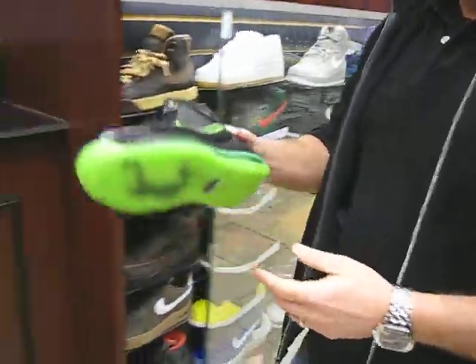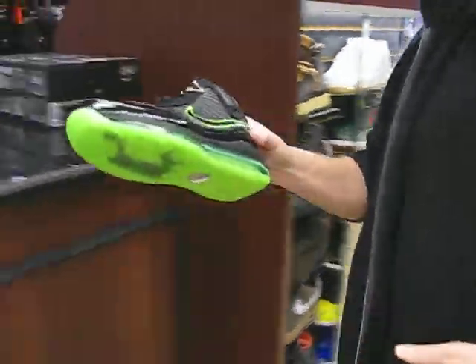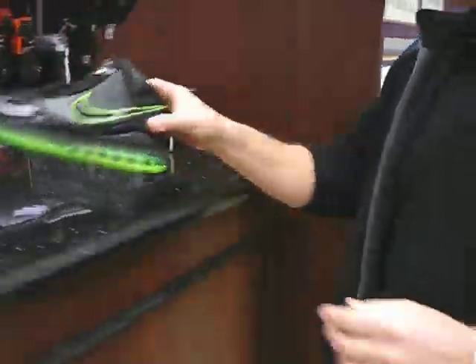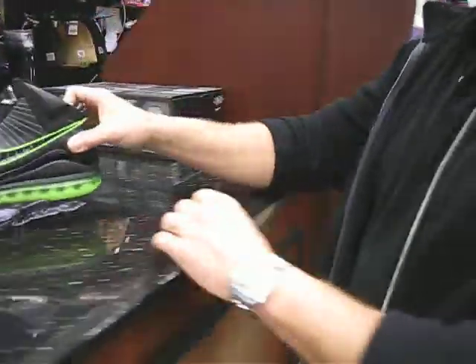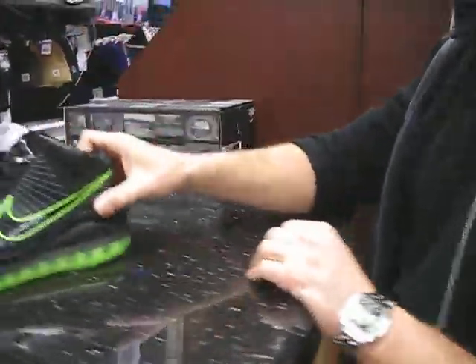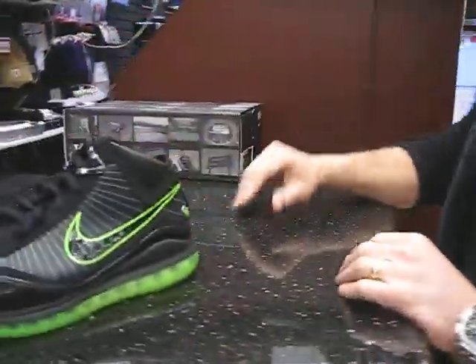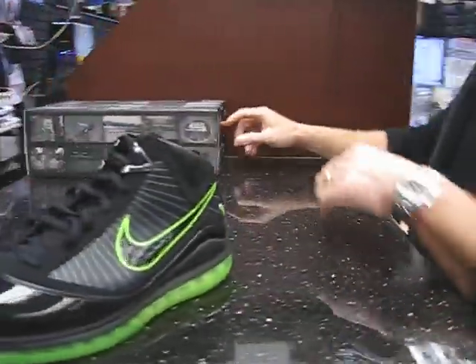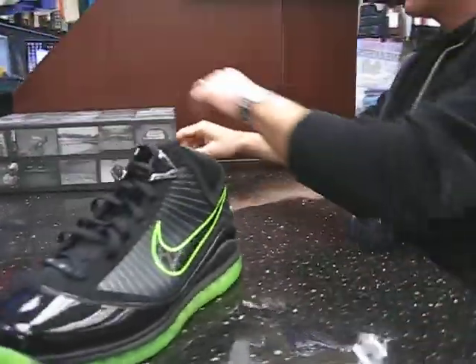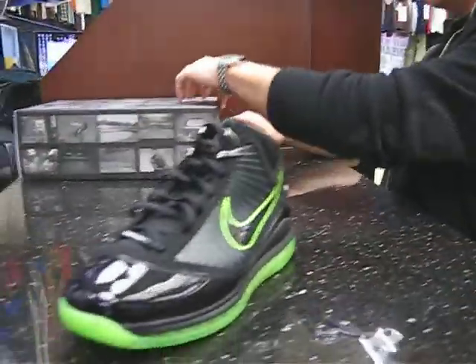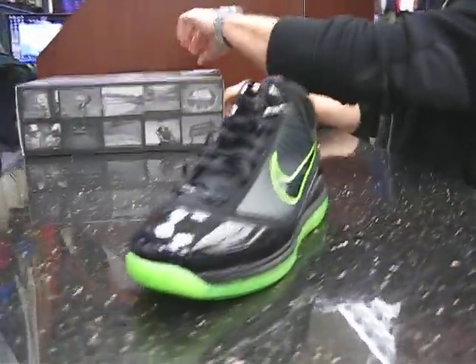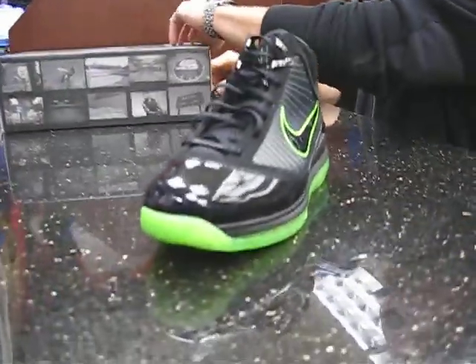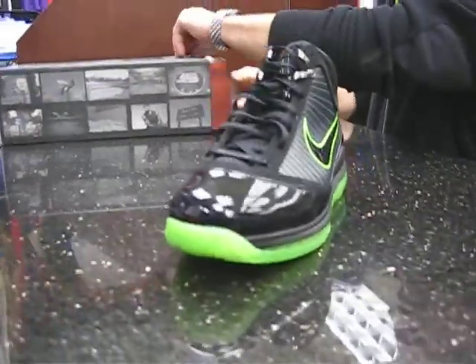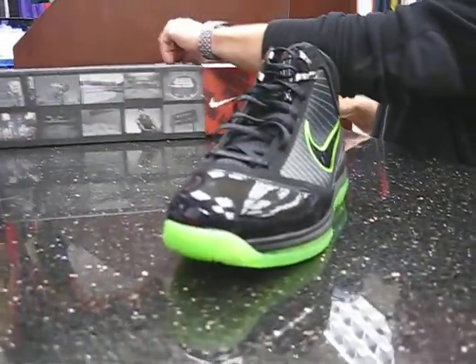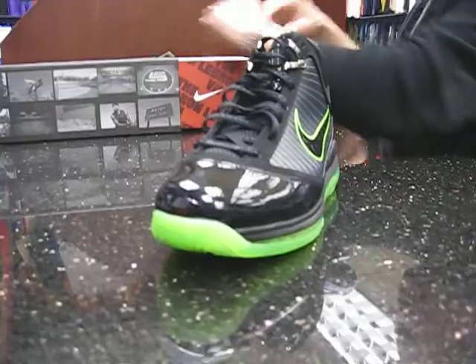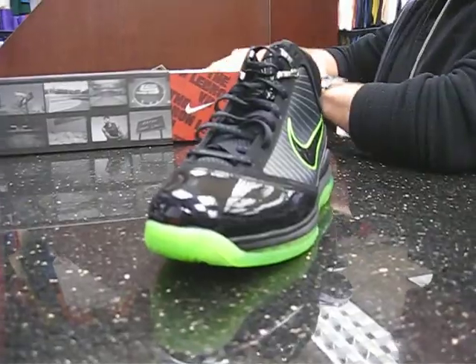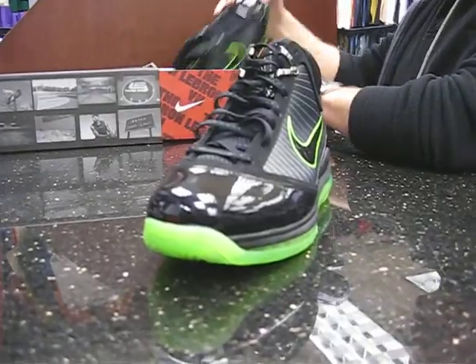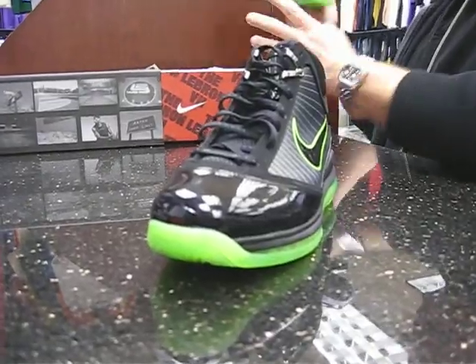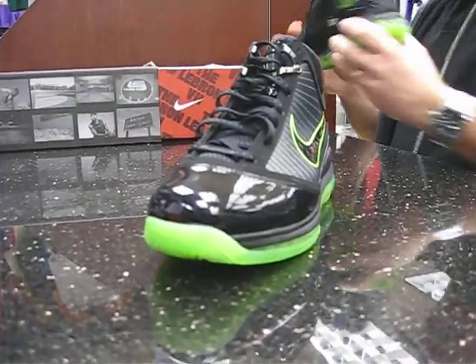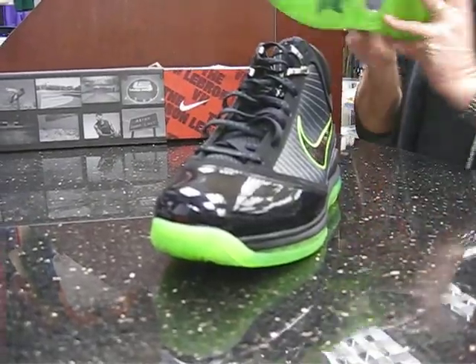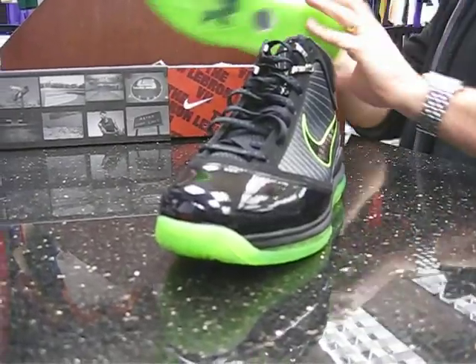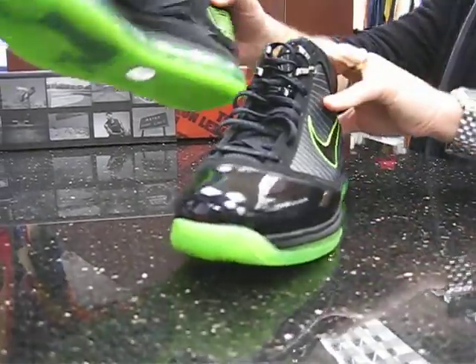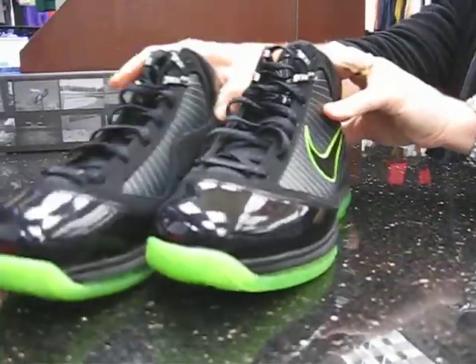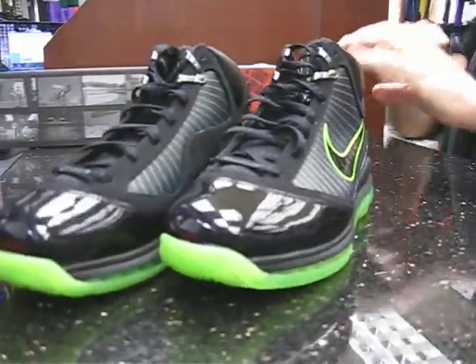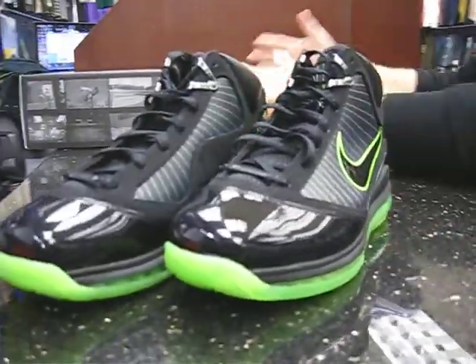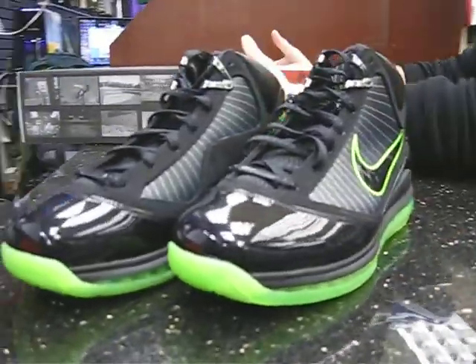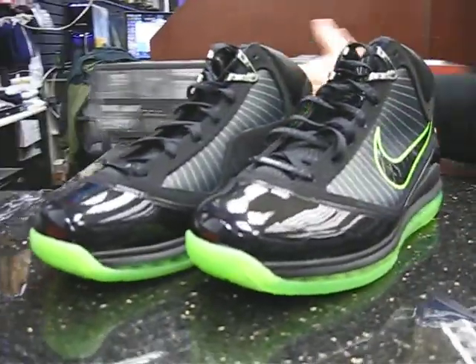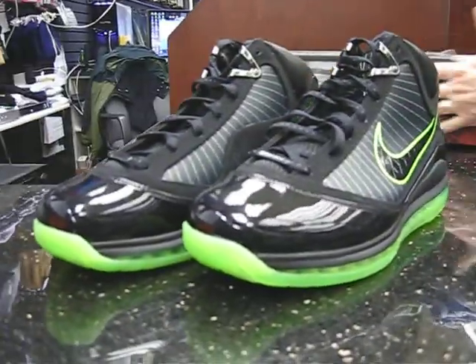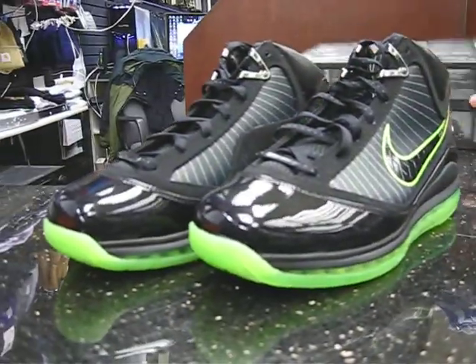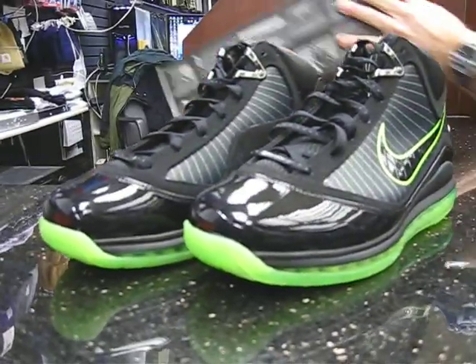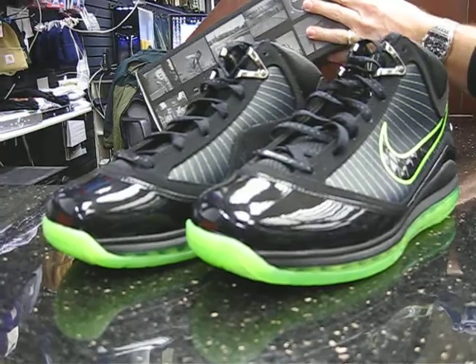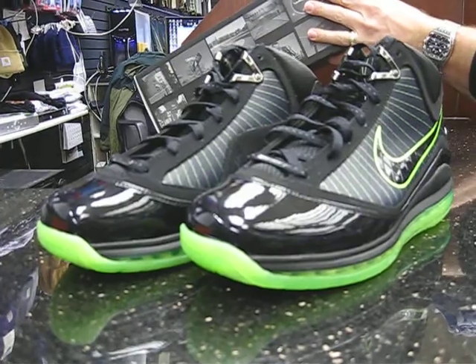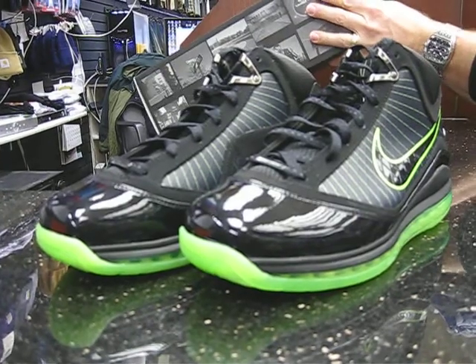Take them to the counter, put them on the counter for you. Let's take that one out of the box. This LeBron, like the LeBrons, retails at $160.